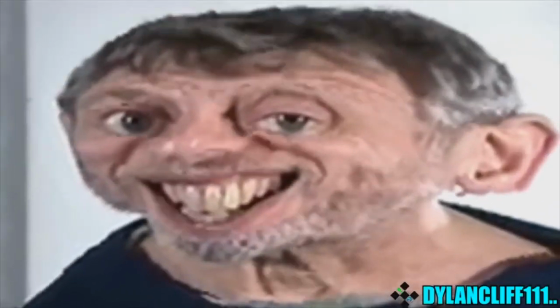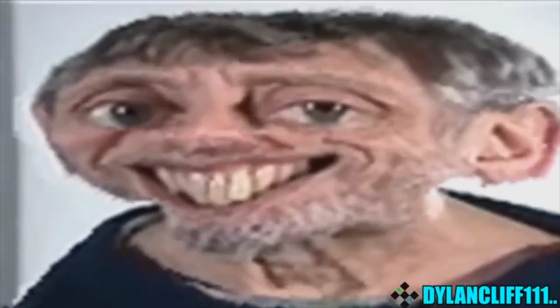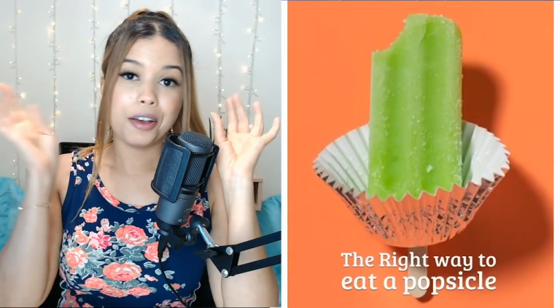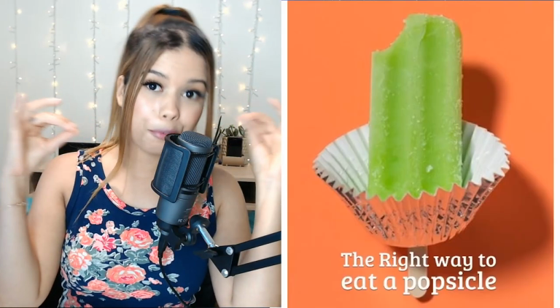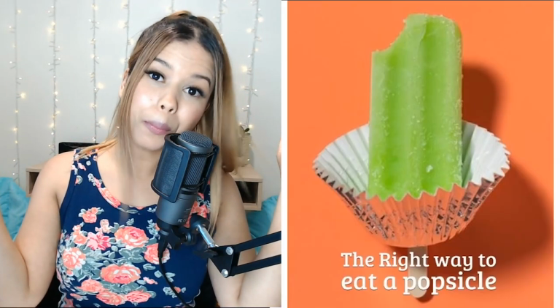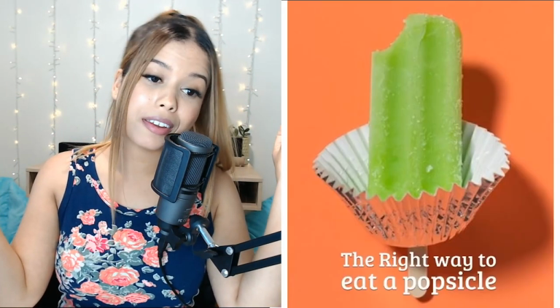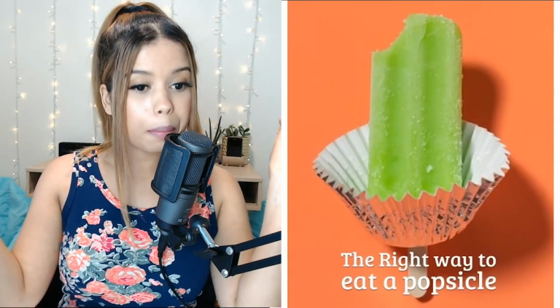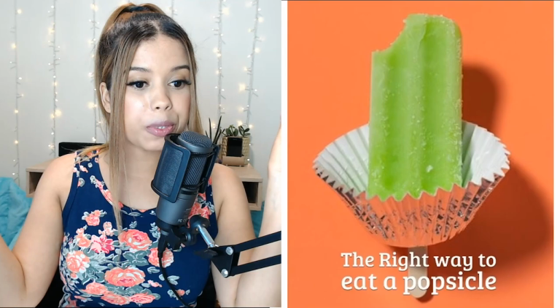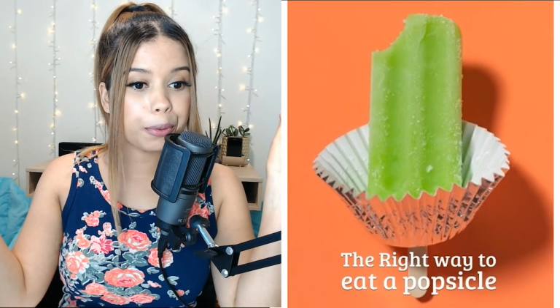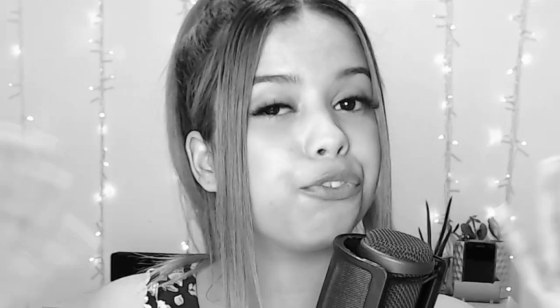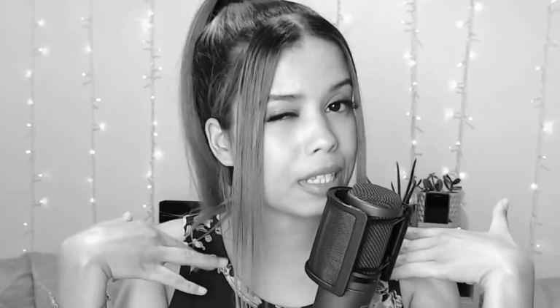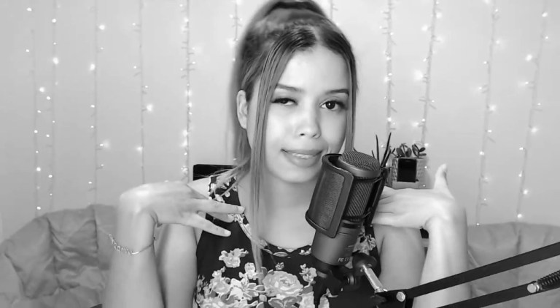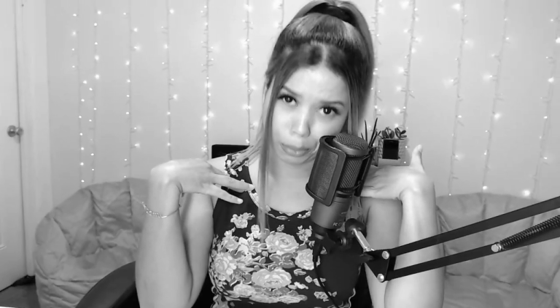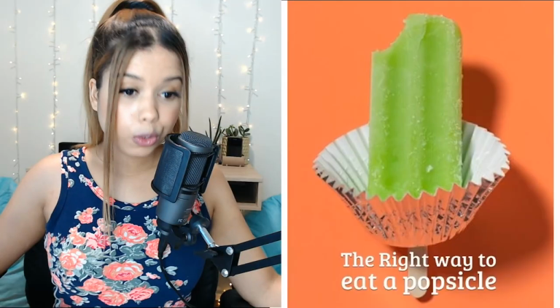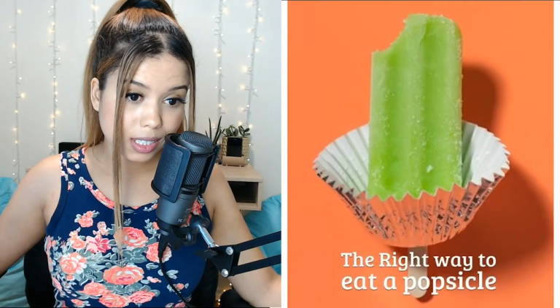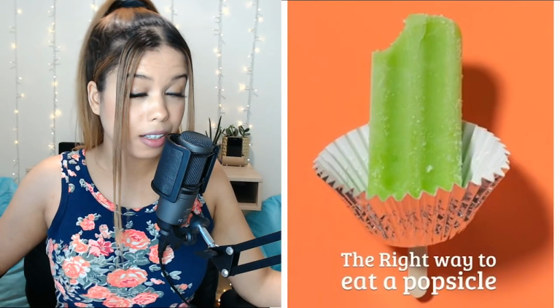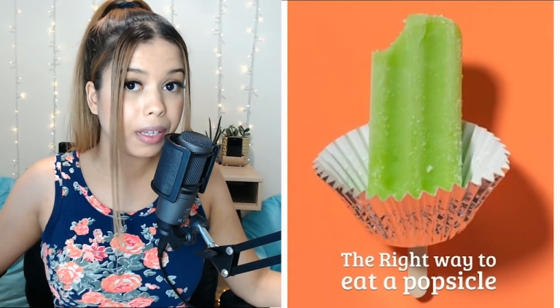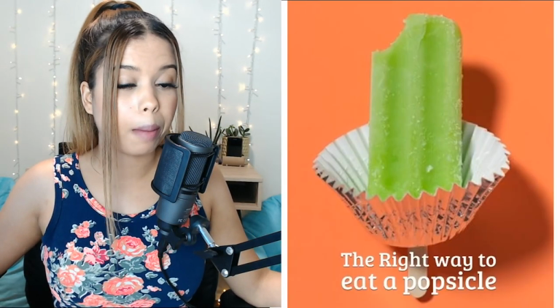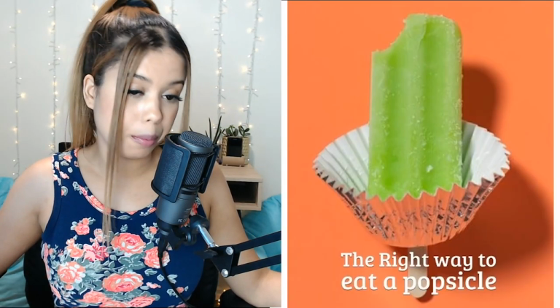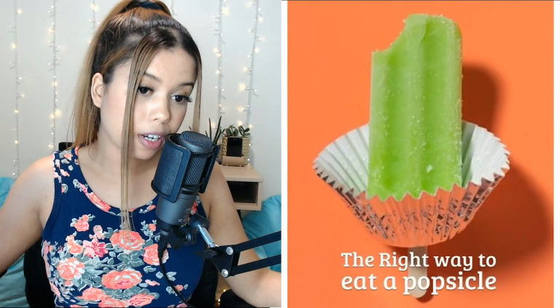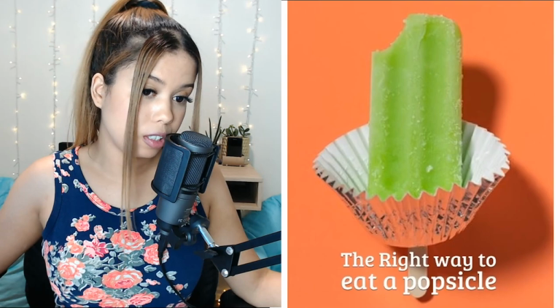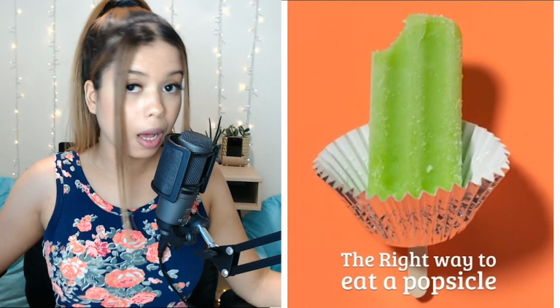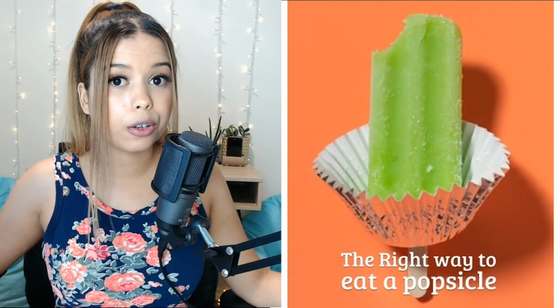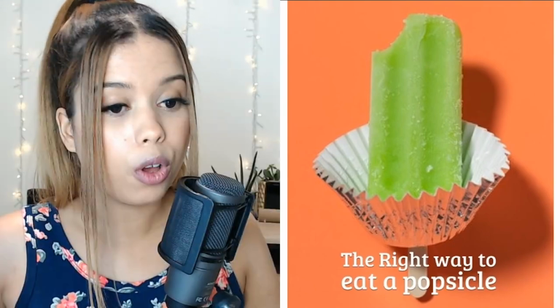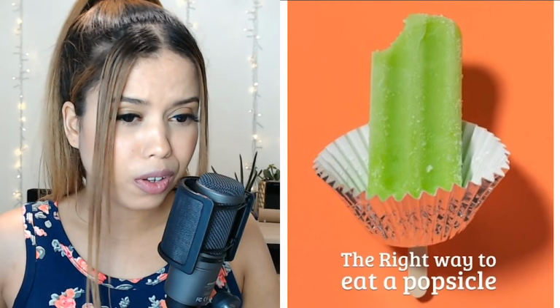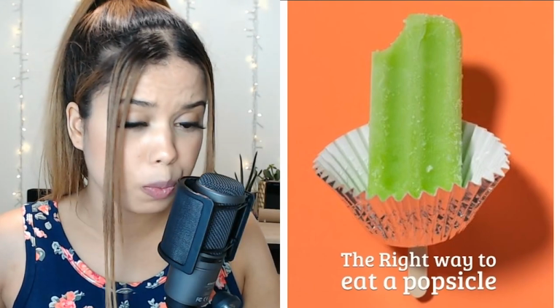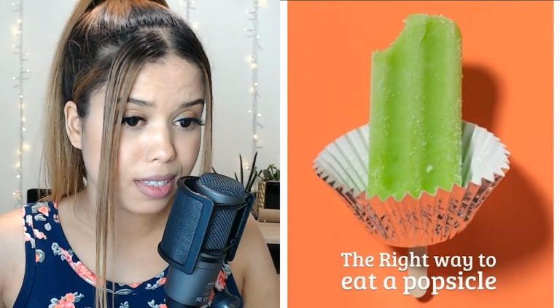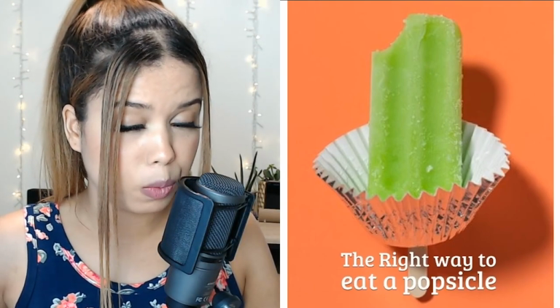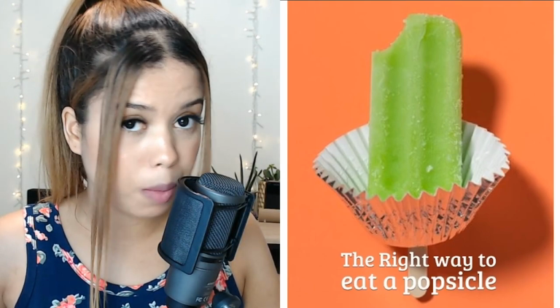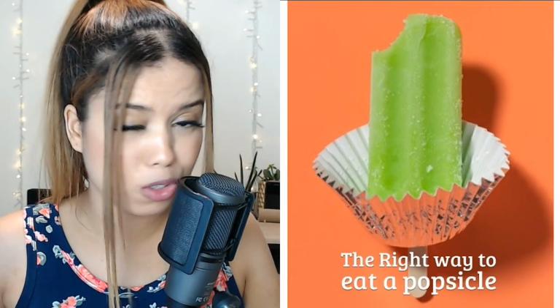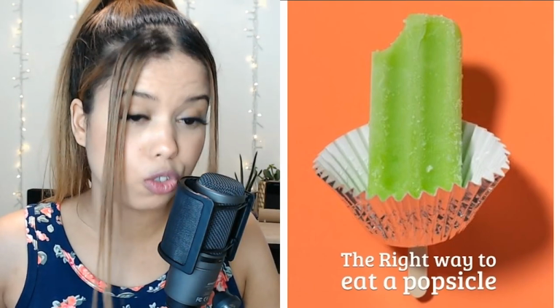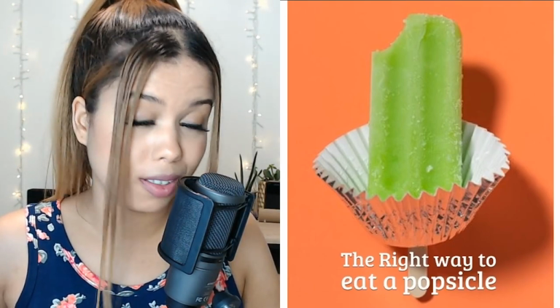Nice. The right way to eat a popsicle for us messy people — you just take a cupcake wrapper and put it underneath the popsicle so your hands won't get sticky when the popsicle starts dripping down.